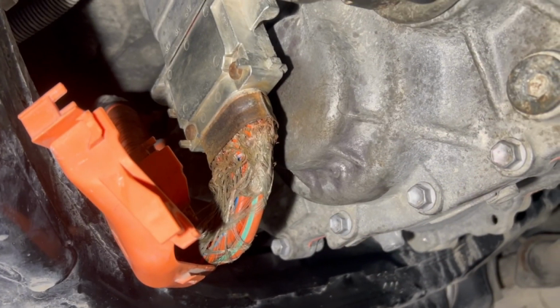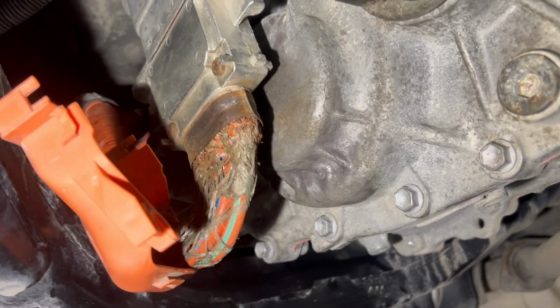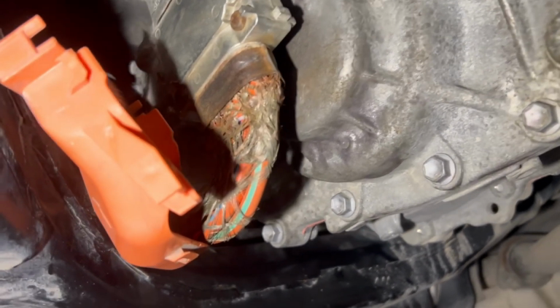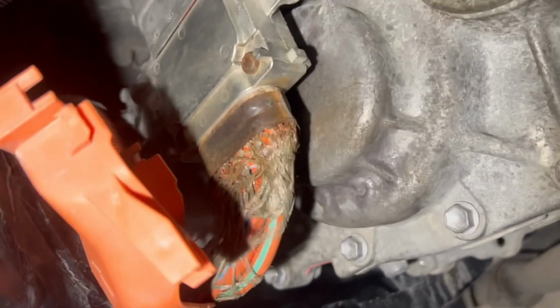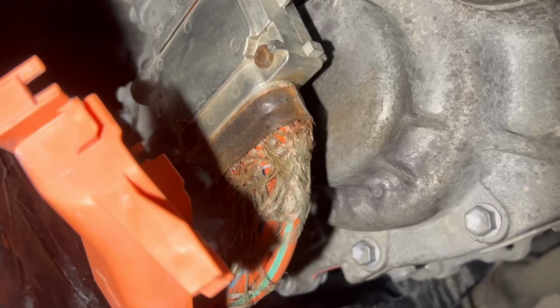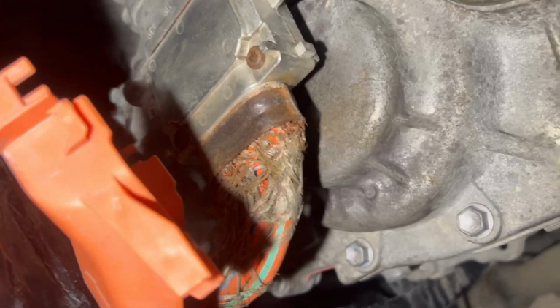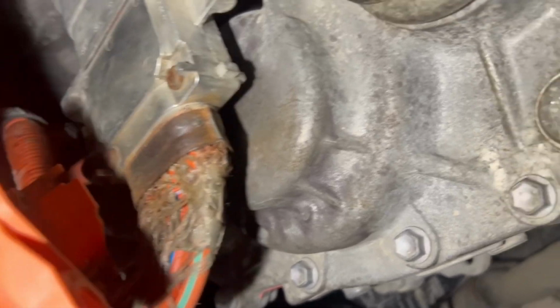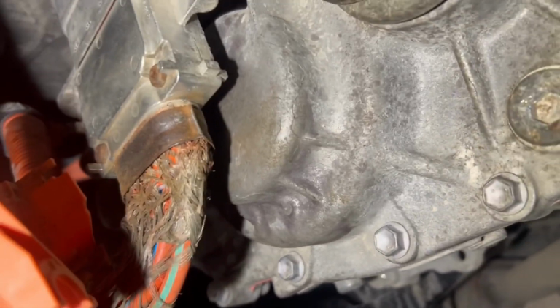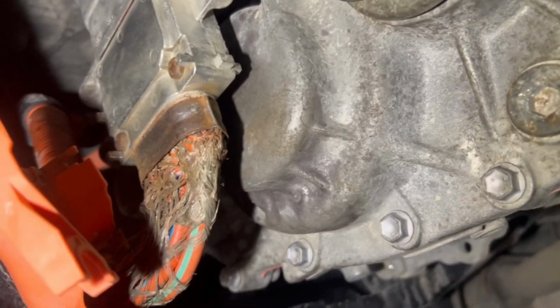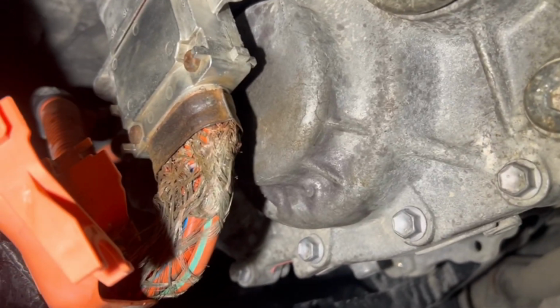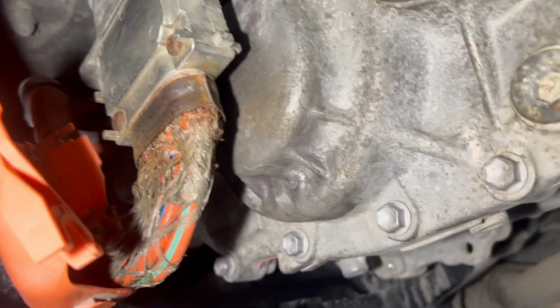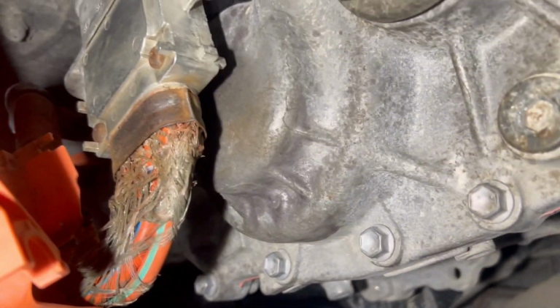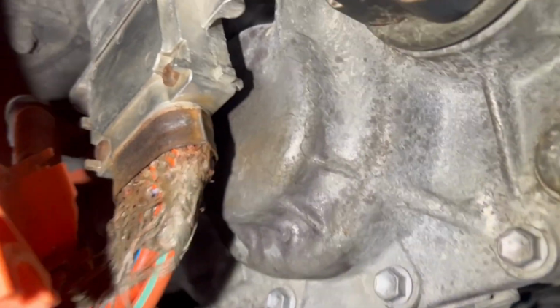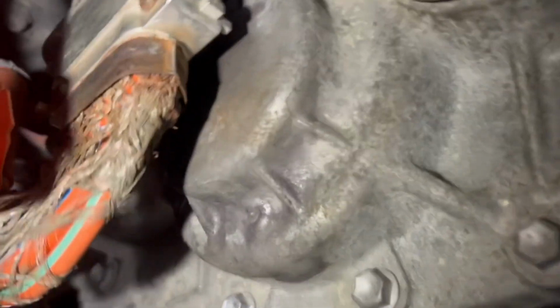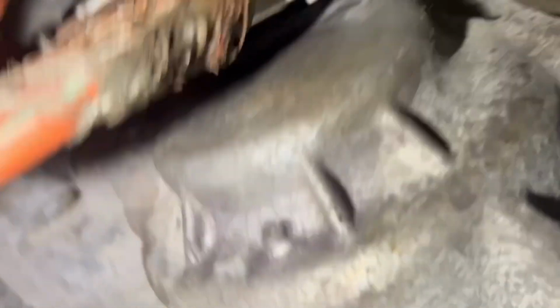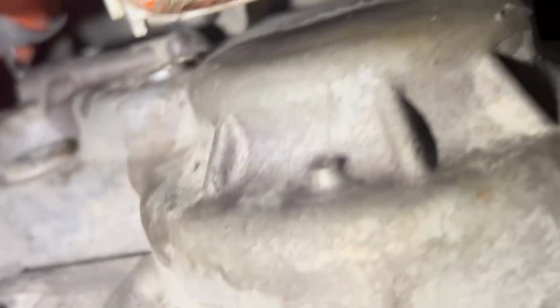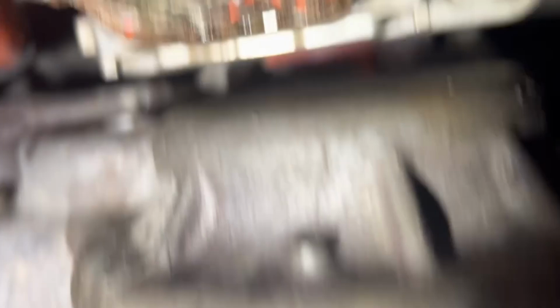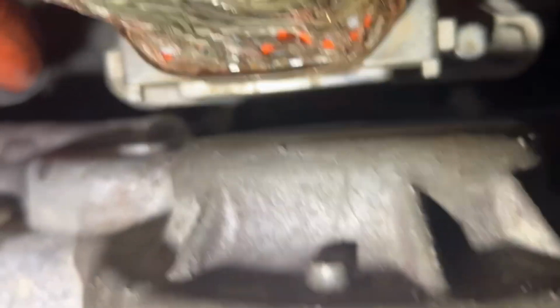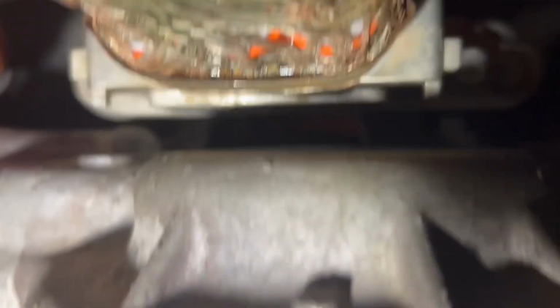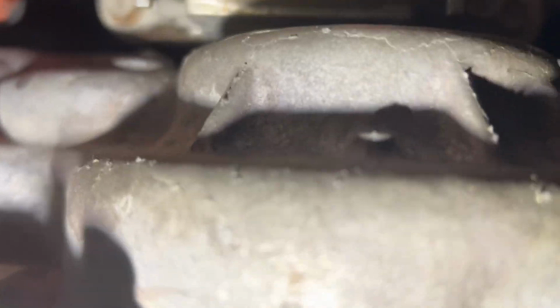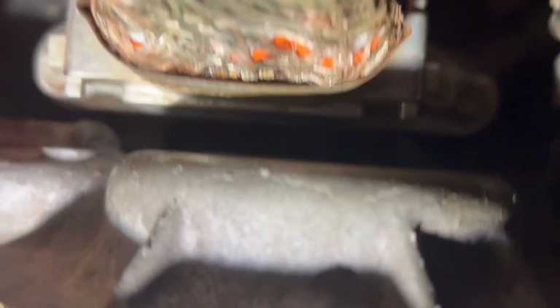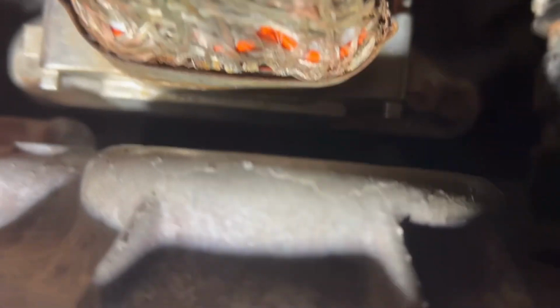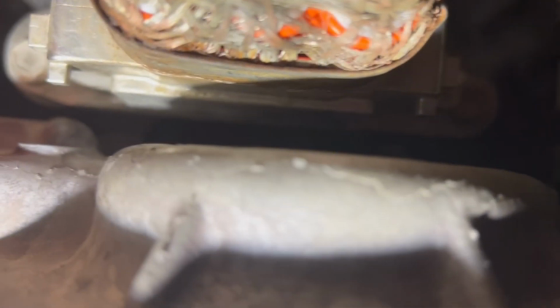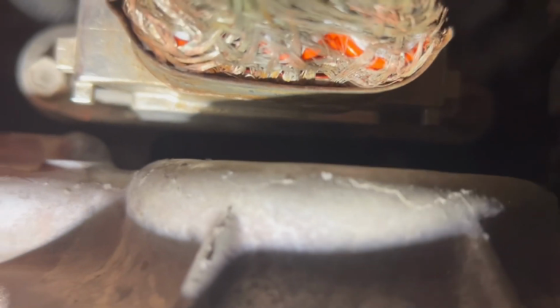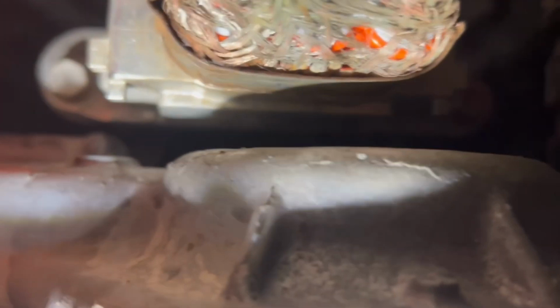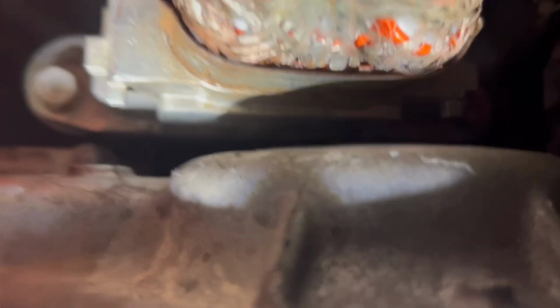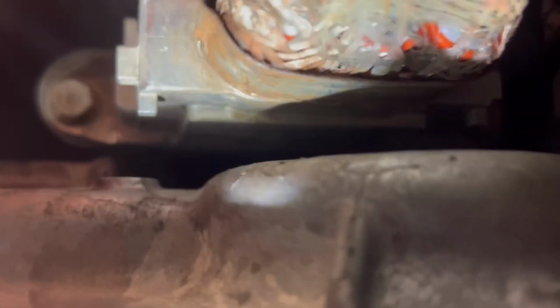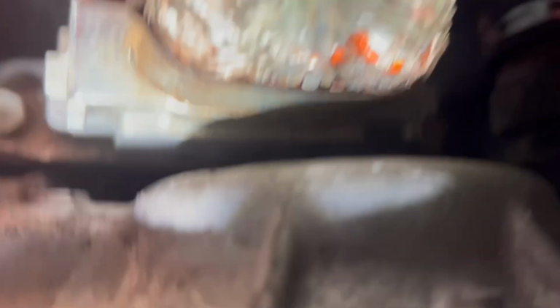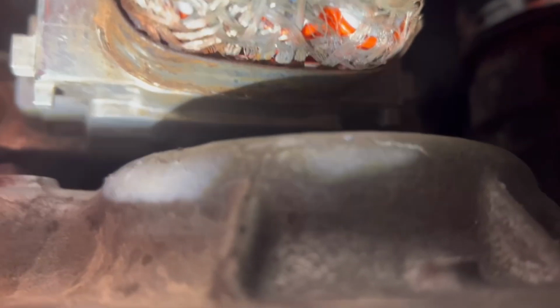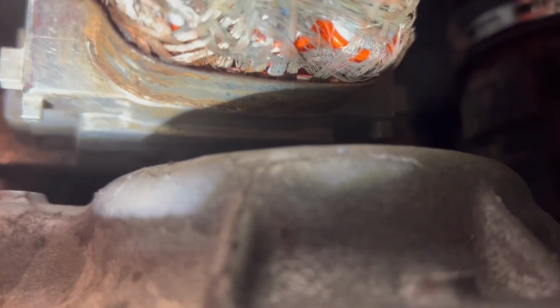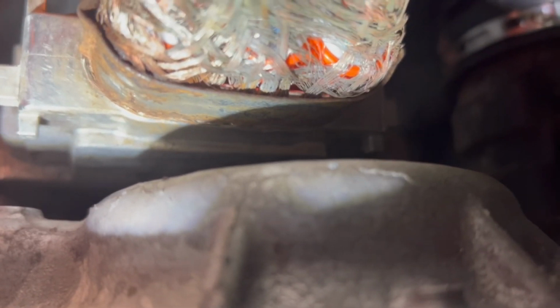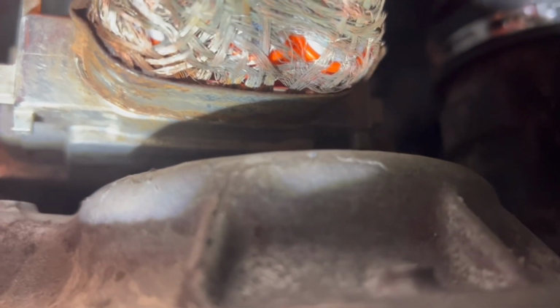I've cleaned it as much as I could. I'll show you the other side — this side is actually better than the other side.